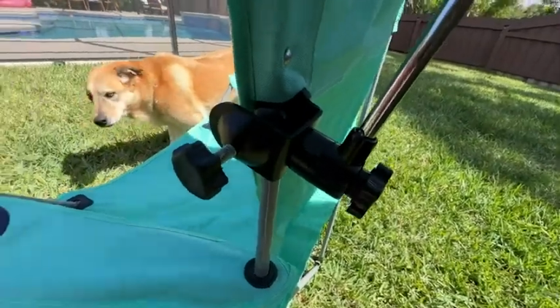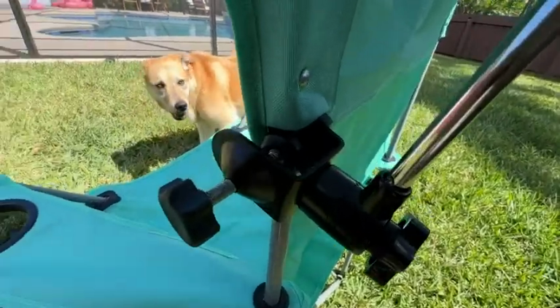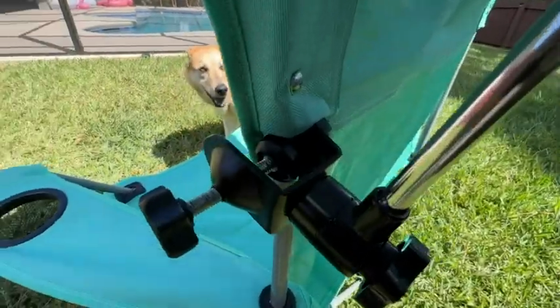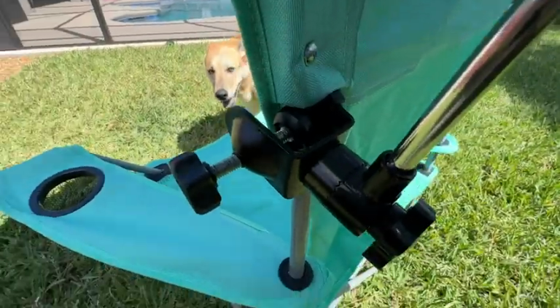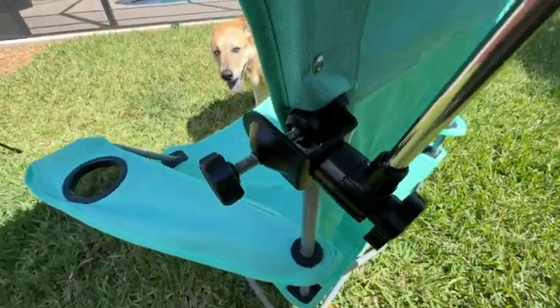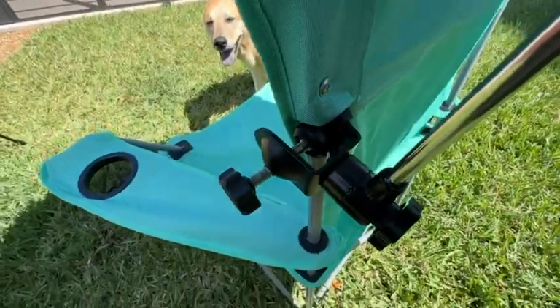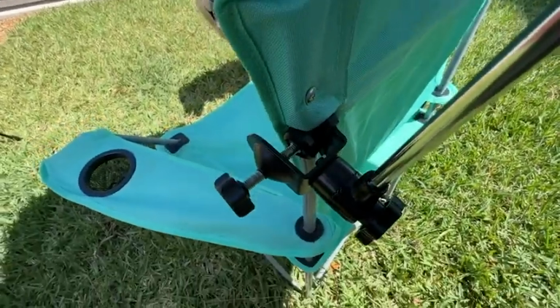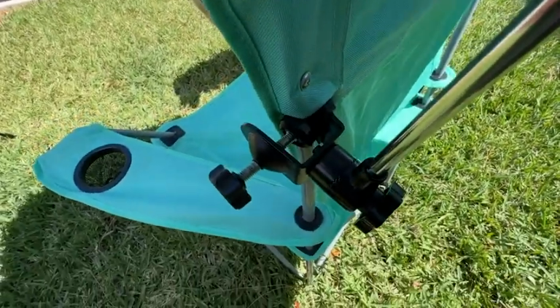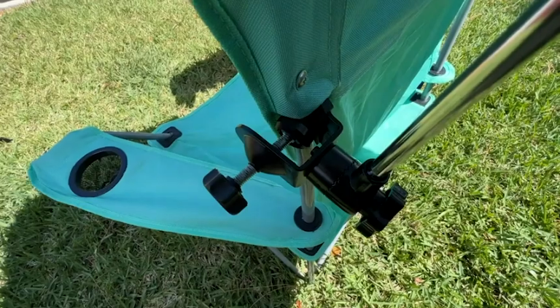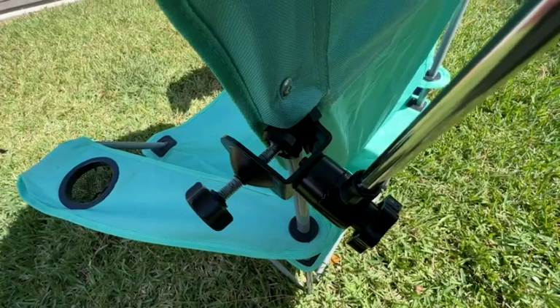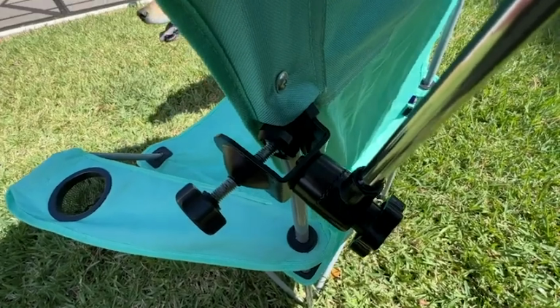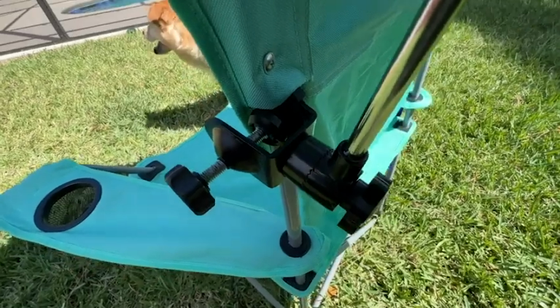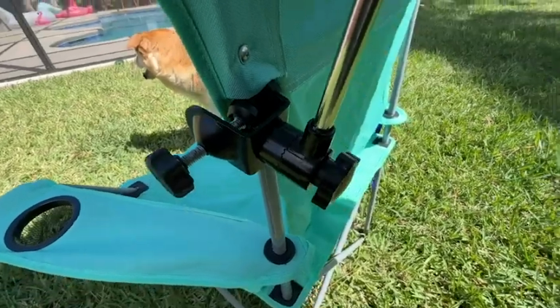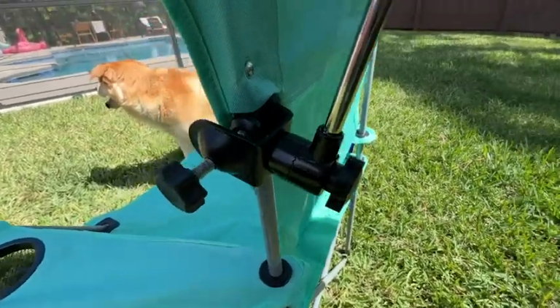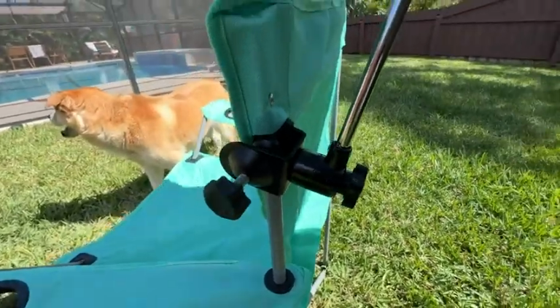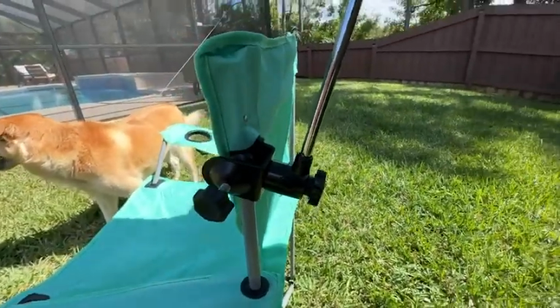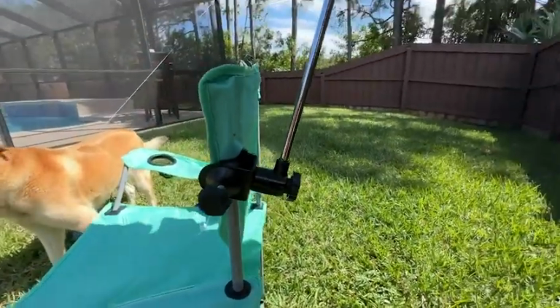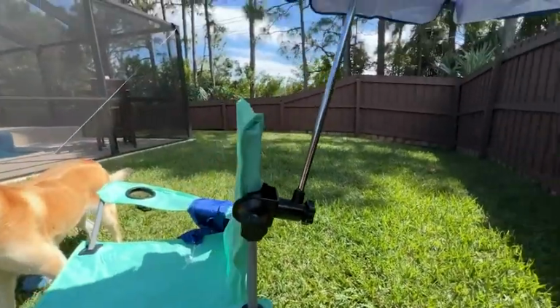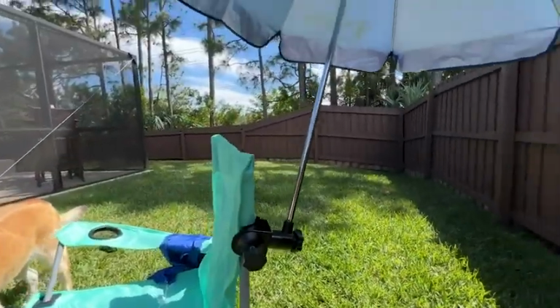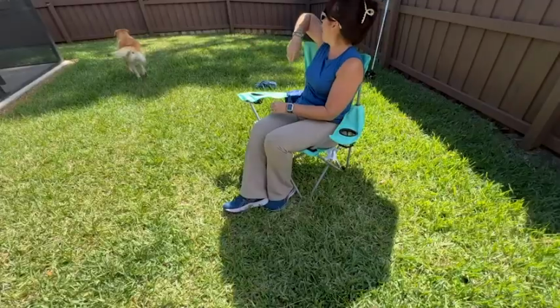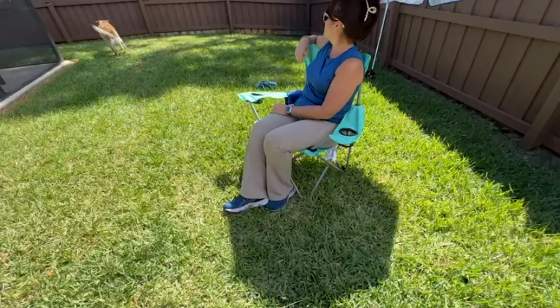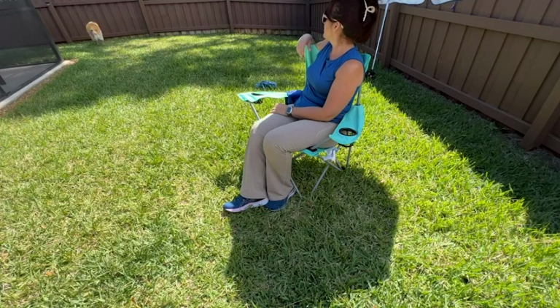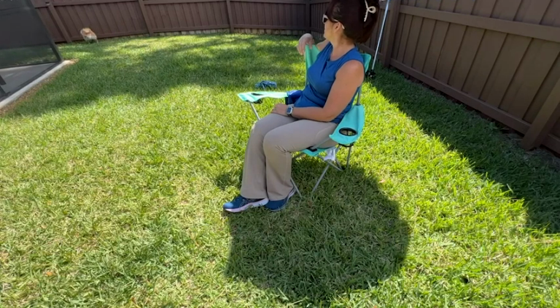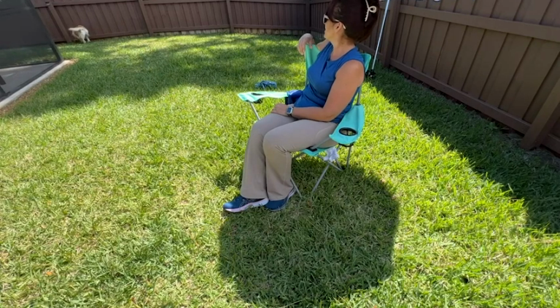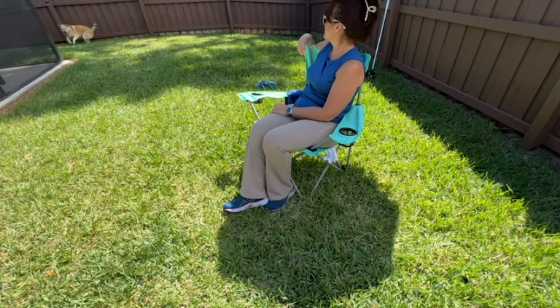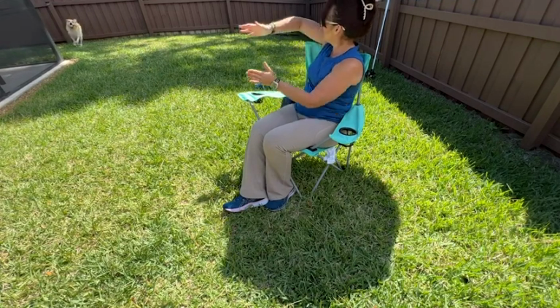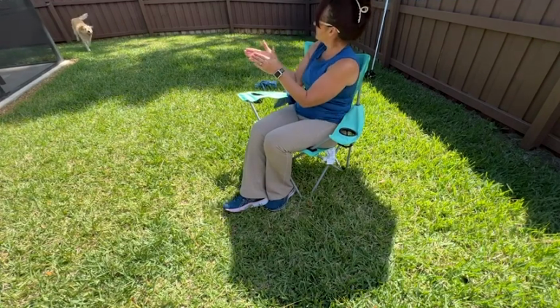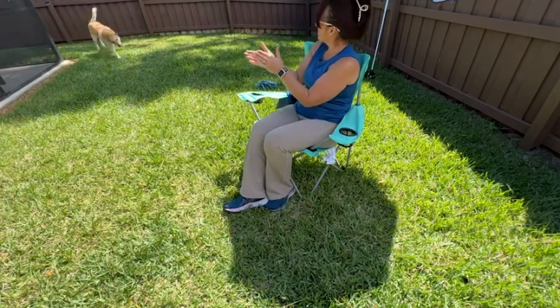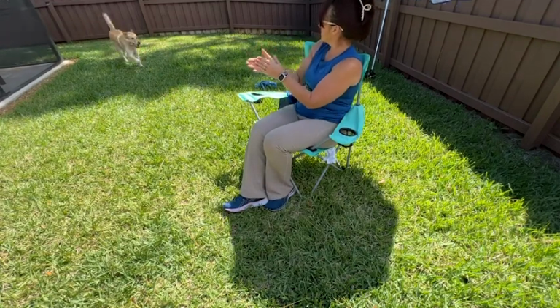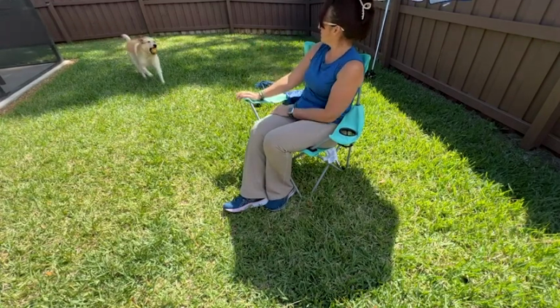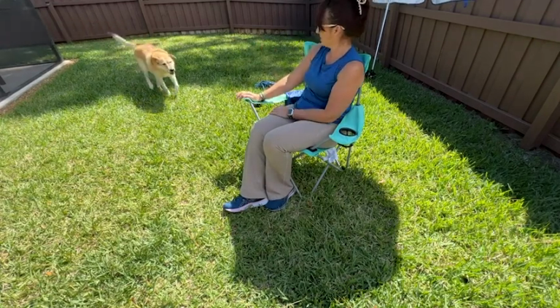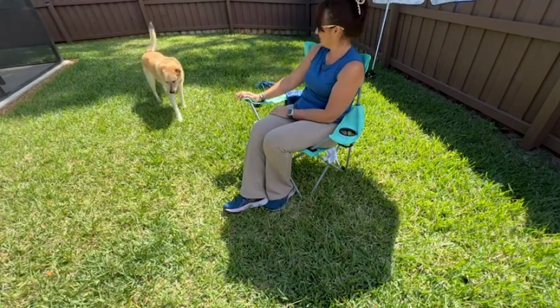Whether you want to place this on a stroller, on a wheelchair, on your beach chair, or even by the pool, you'll never be without sun protection because this is a lightweight and portable umbrella with that universal clamp.